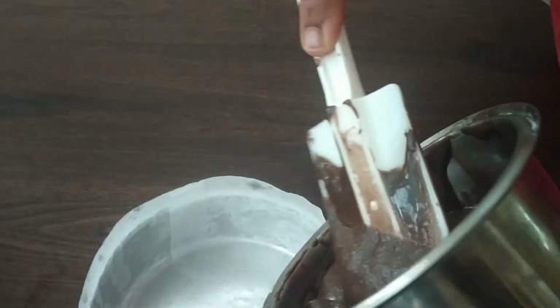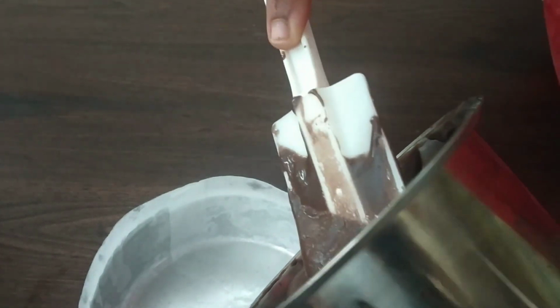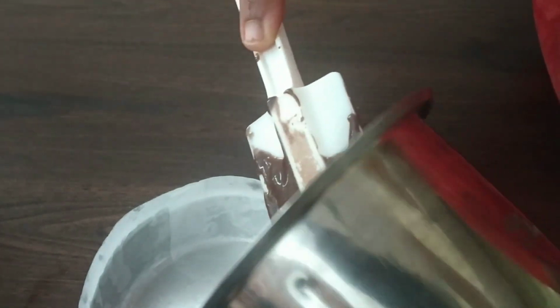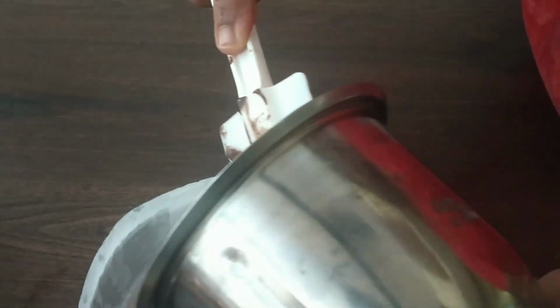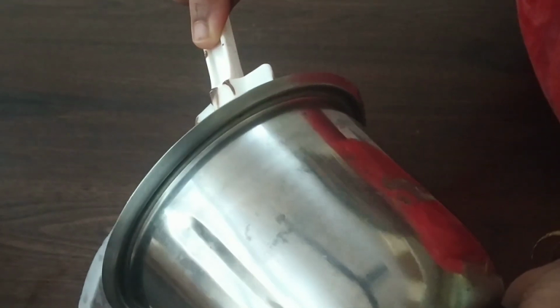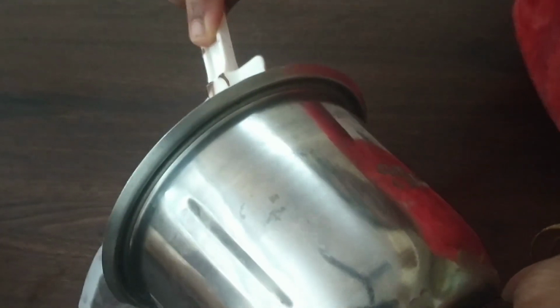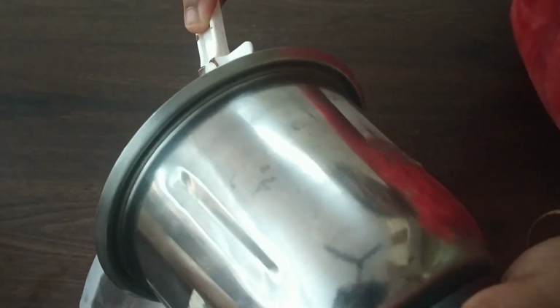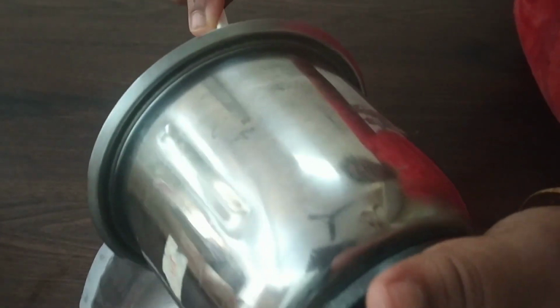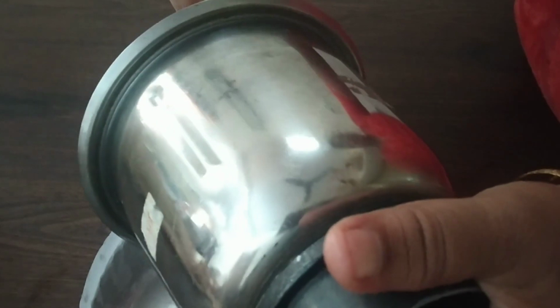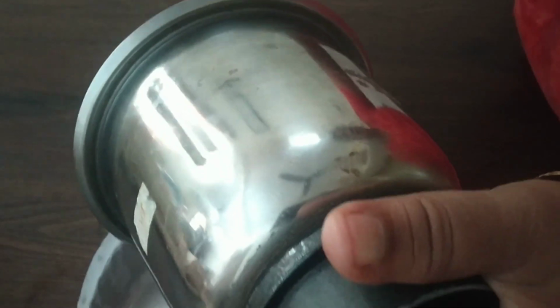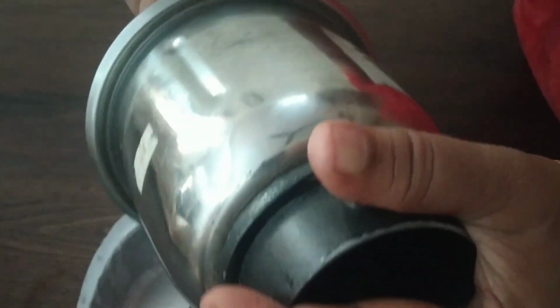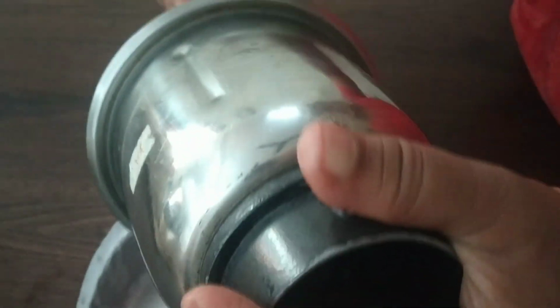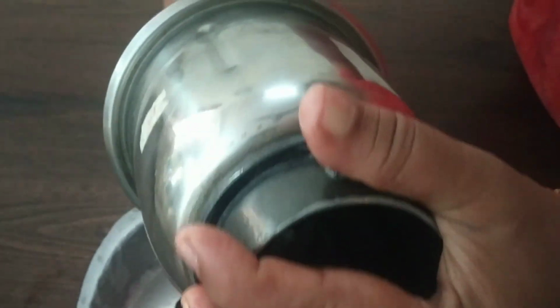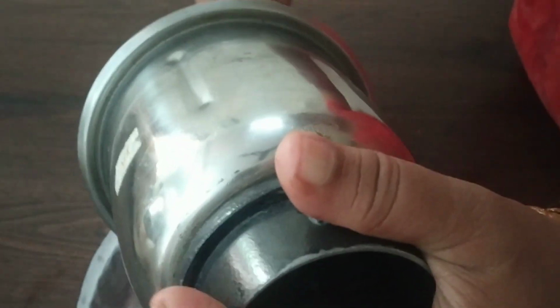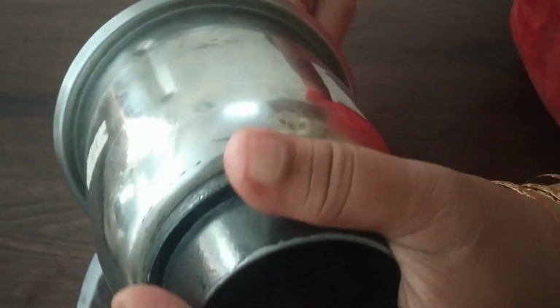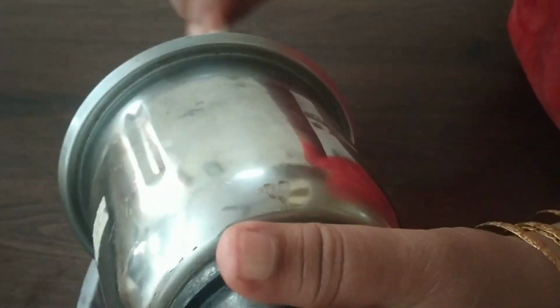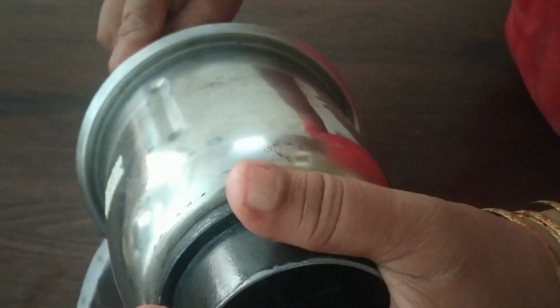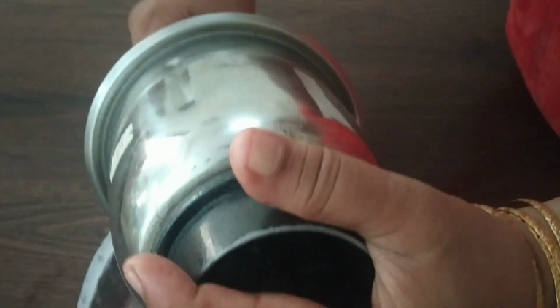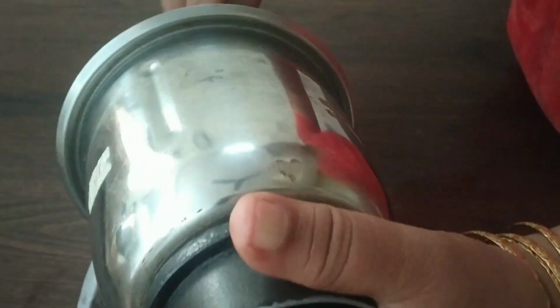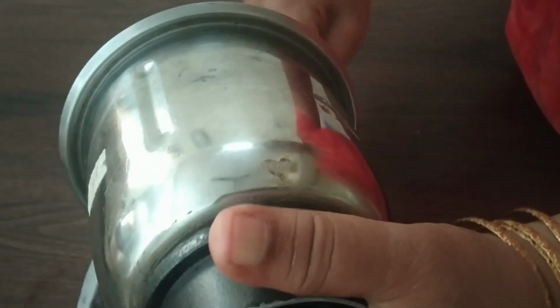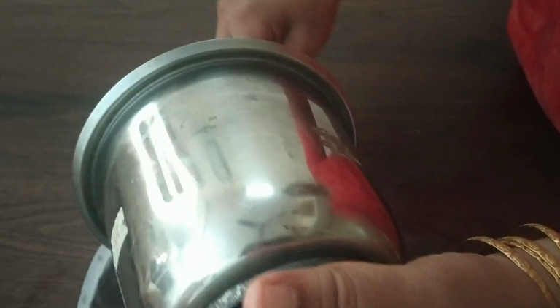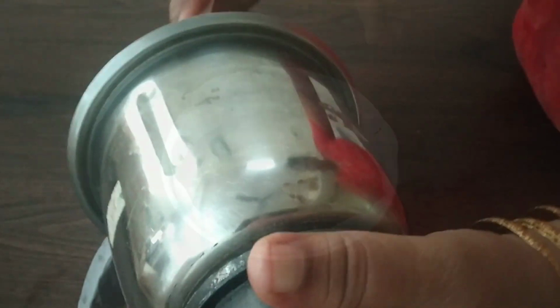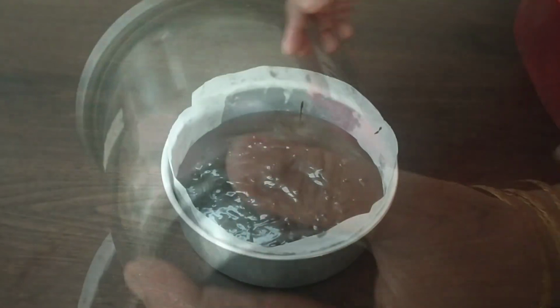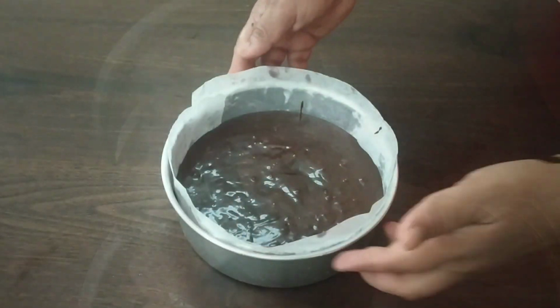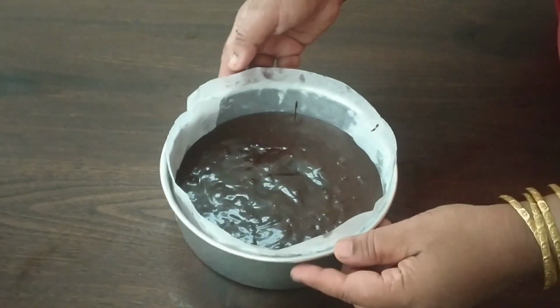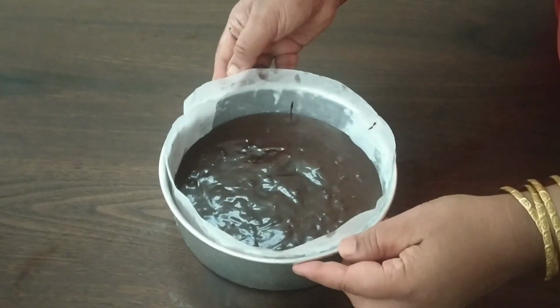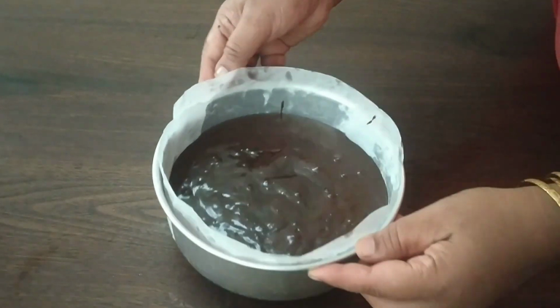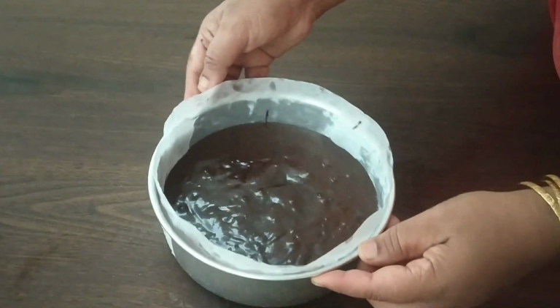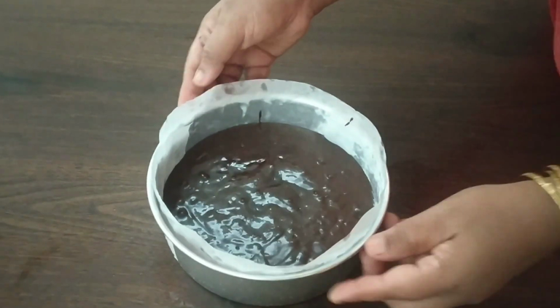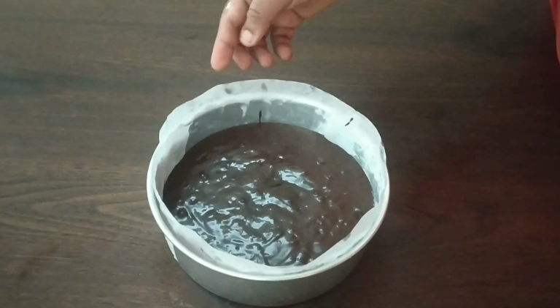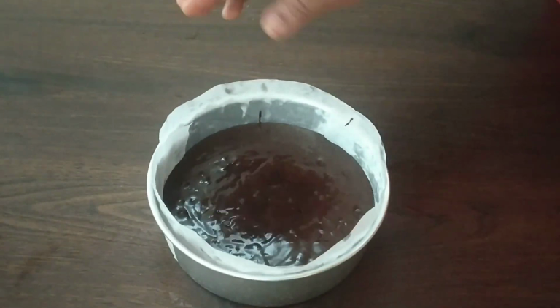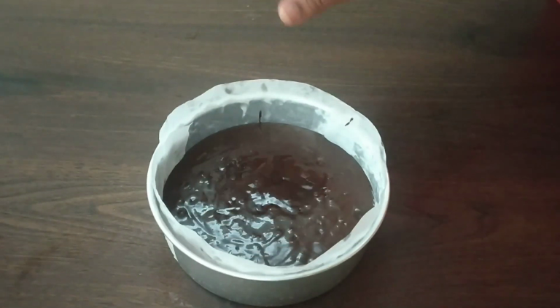Cut it. It's not consistent. This is the top. We will add the cake mix in the pan. This is the top of the cake.